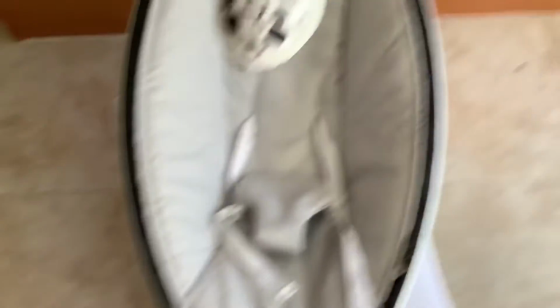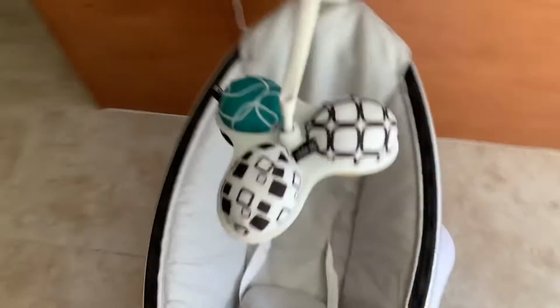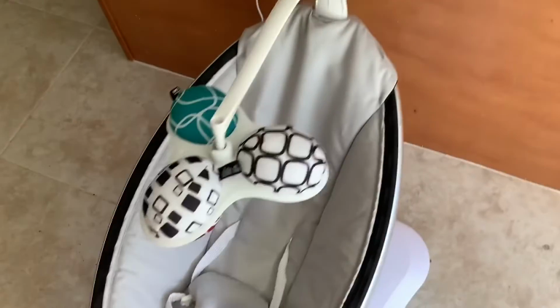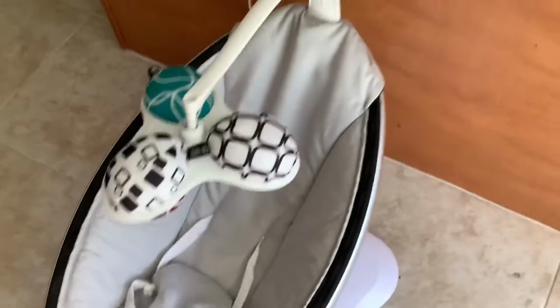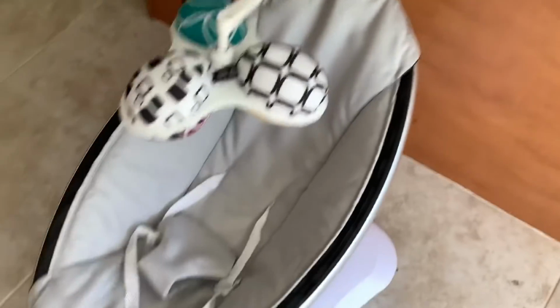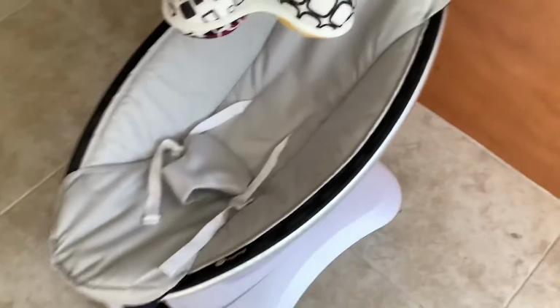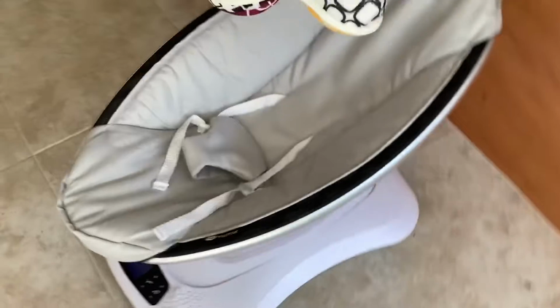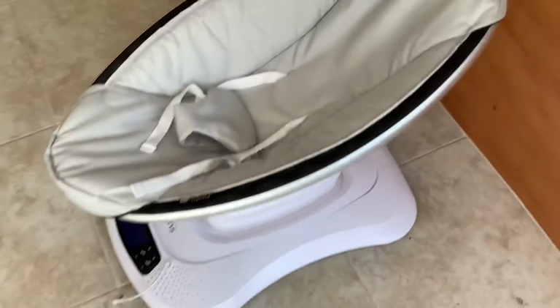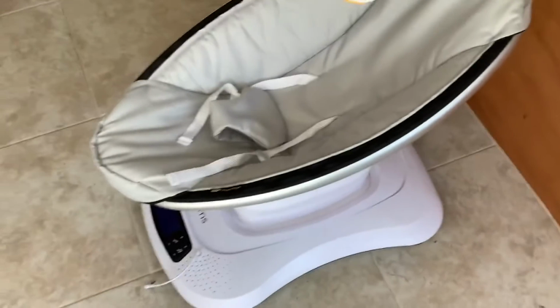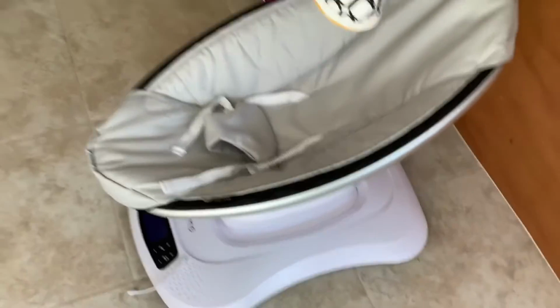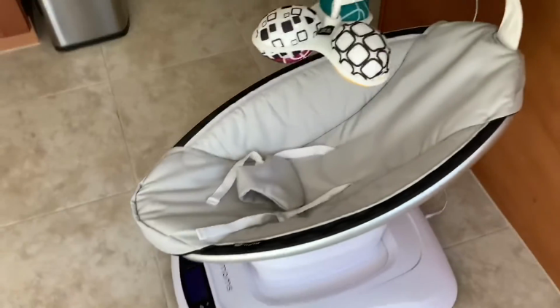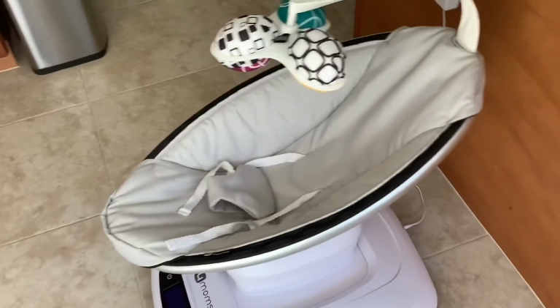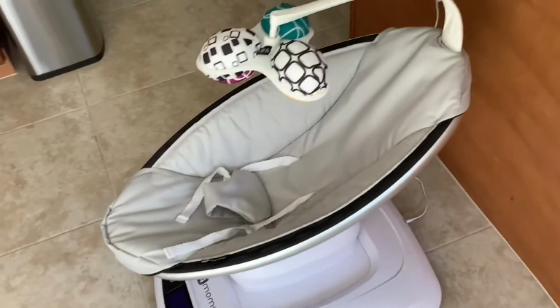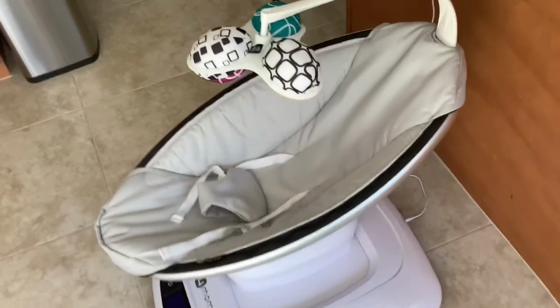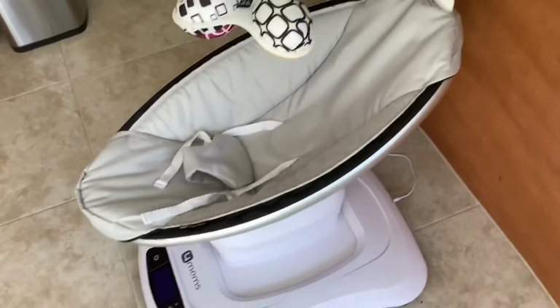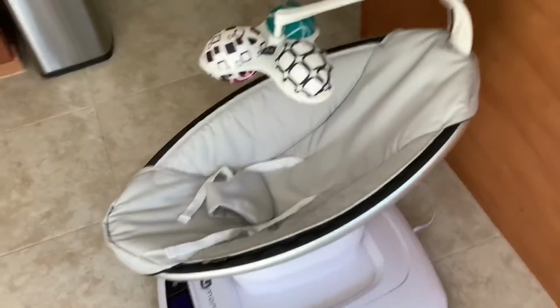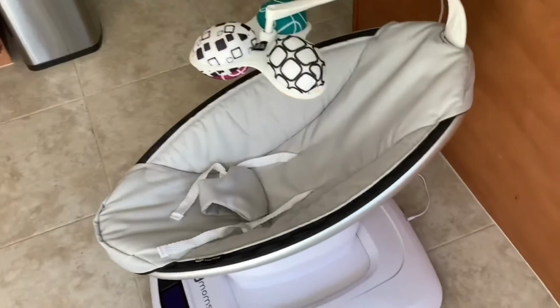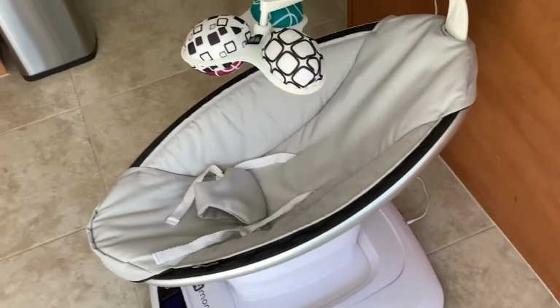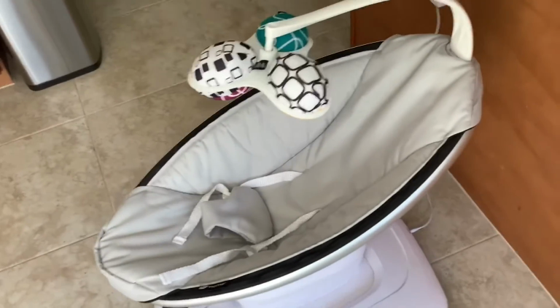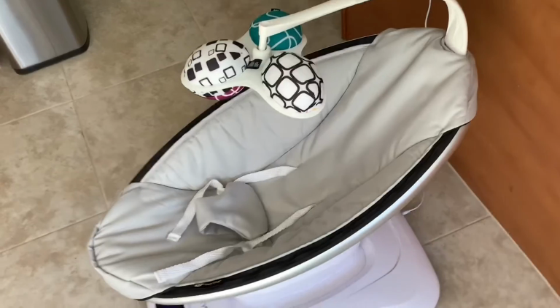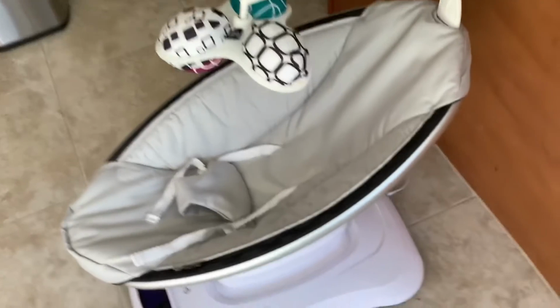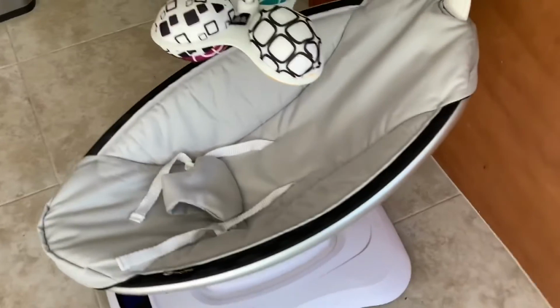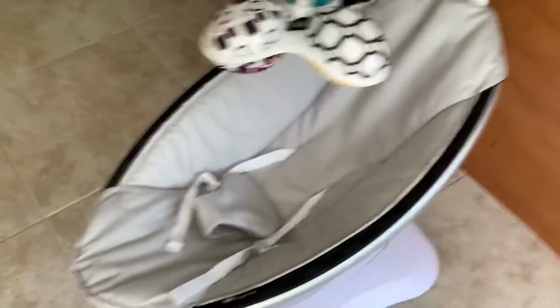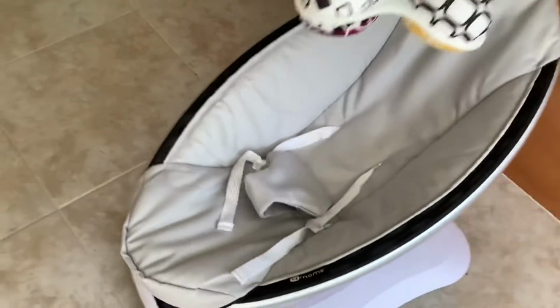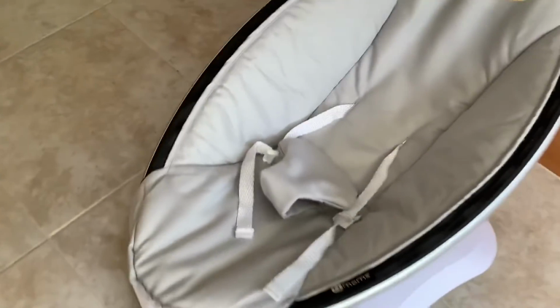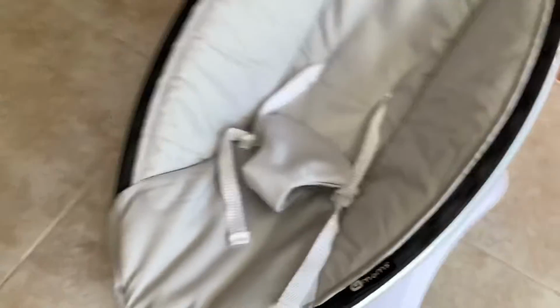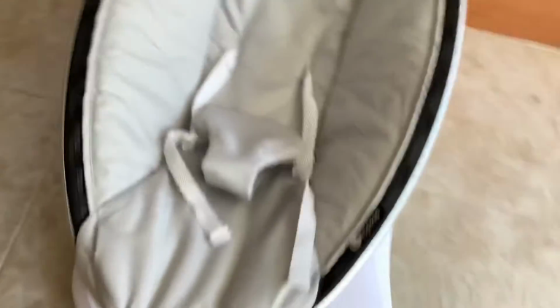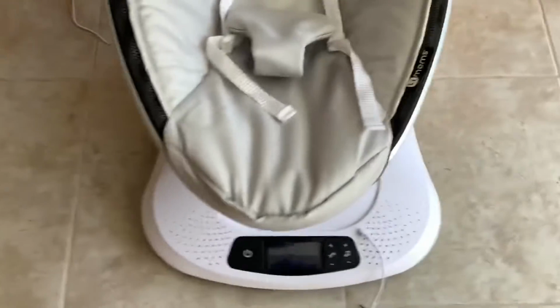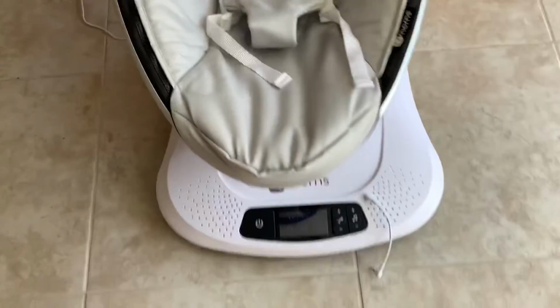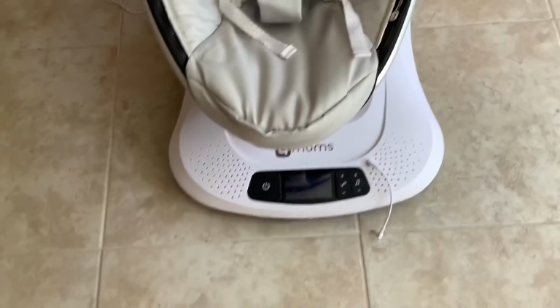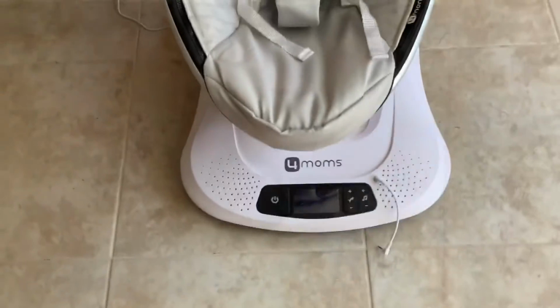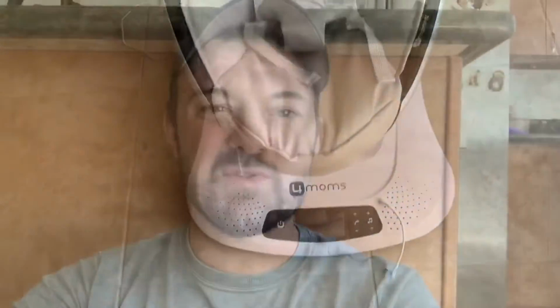This thing comes off at the bottom and at the top — you zip it off. Easy to wash, that's not a big deal at all.